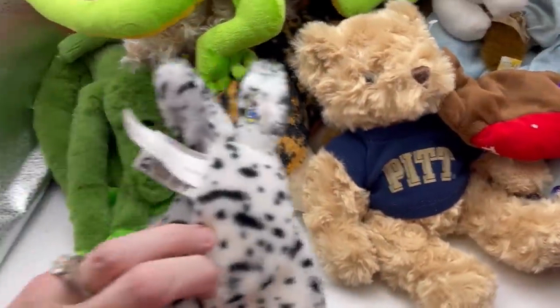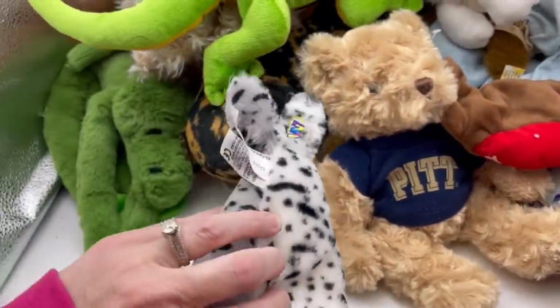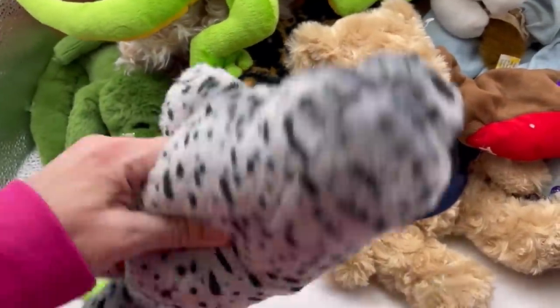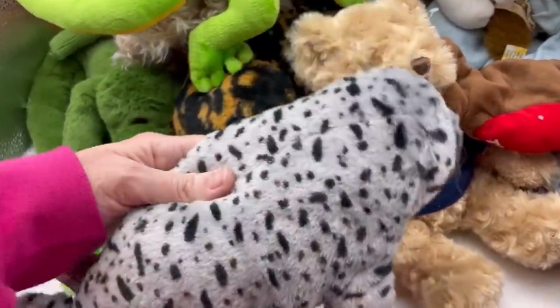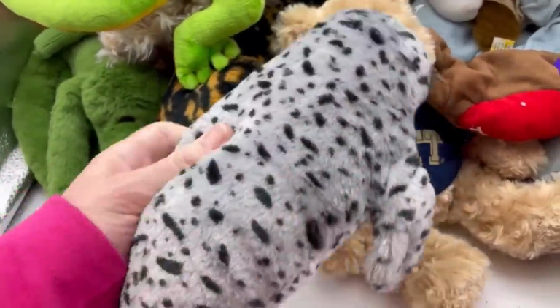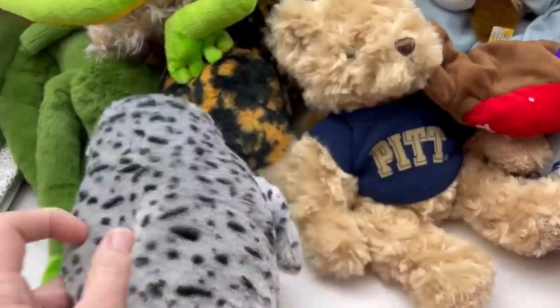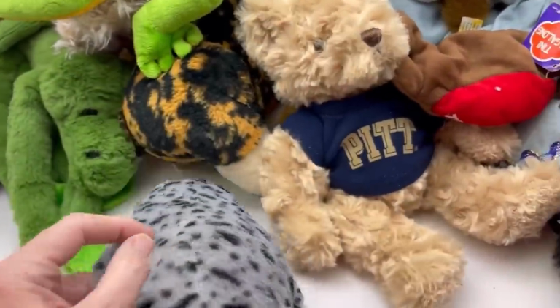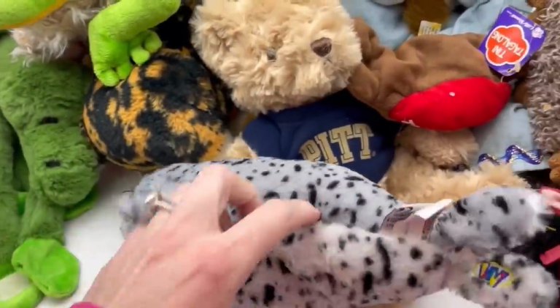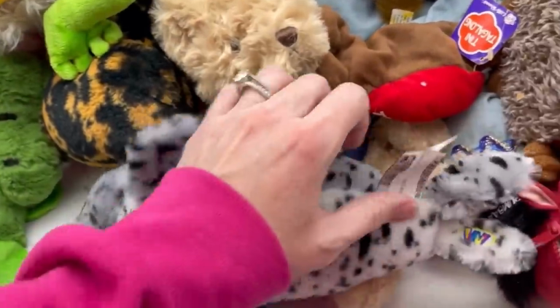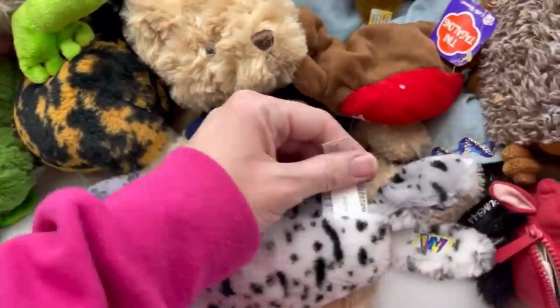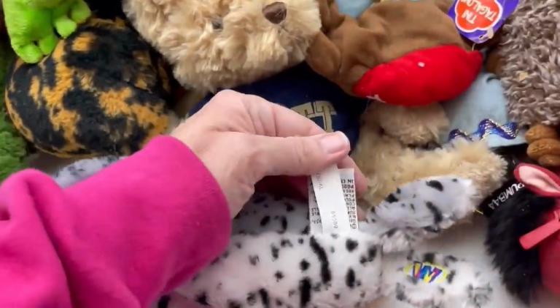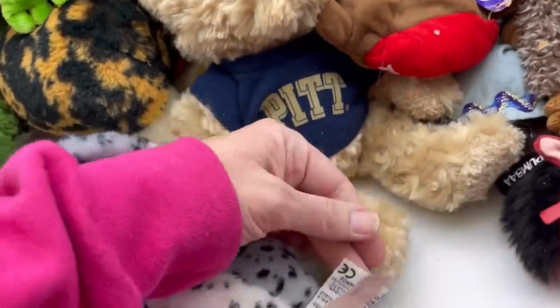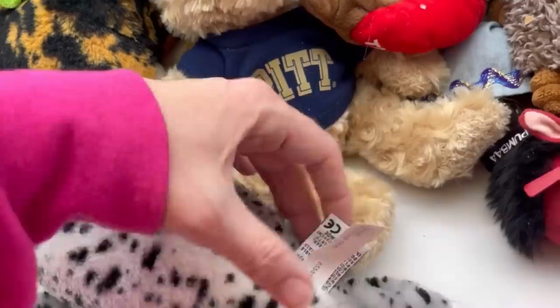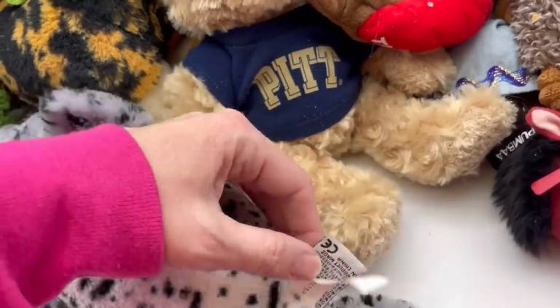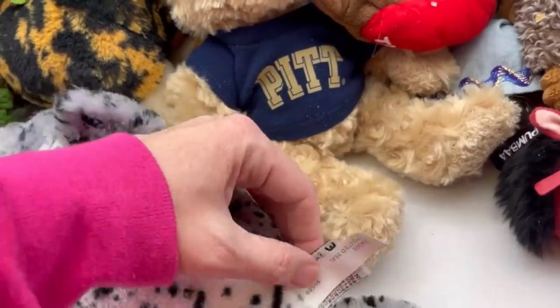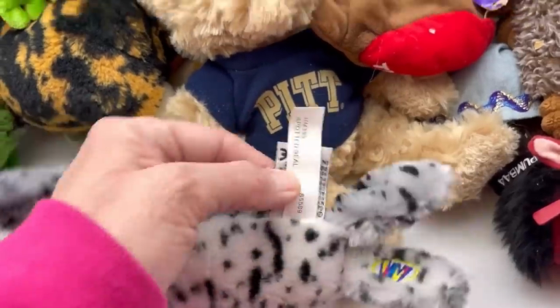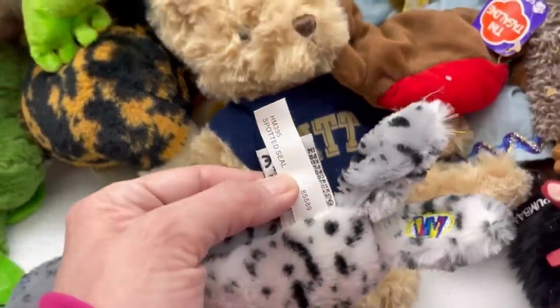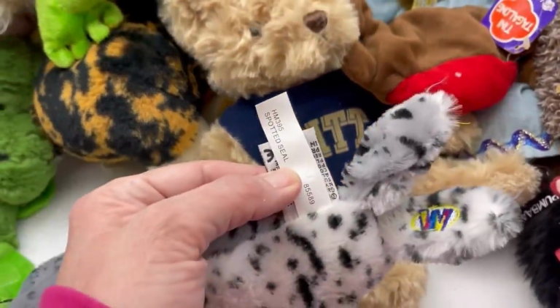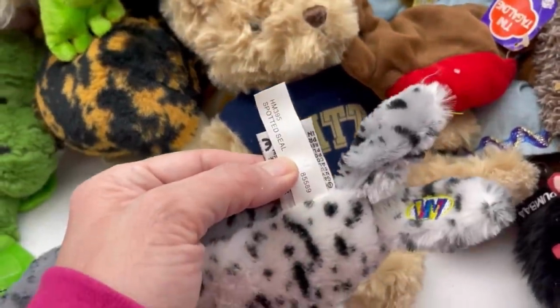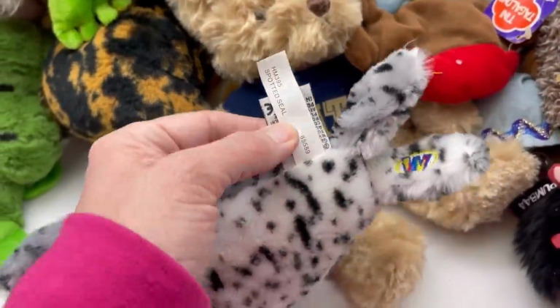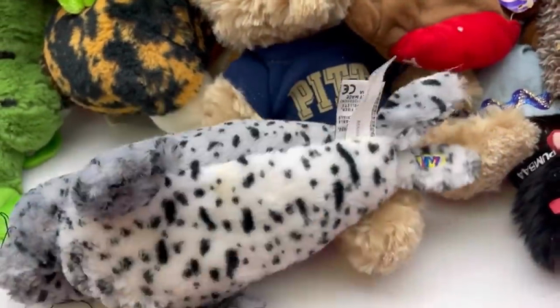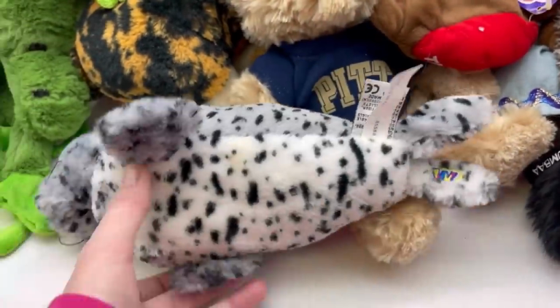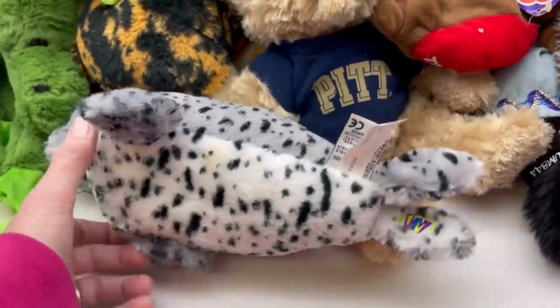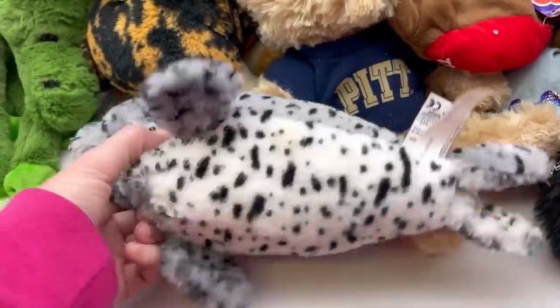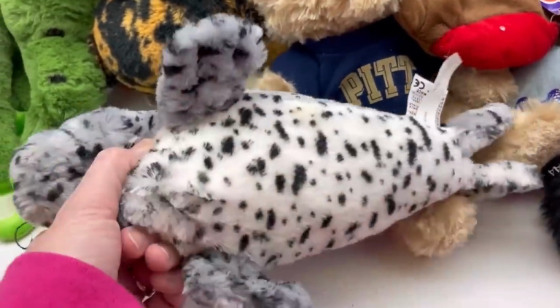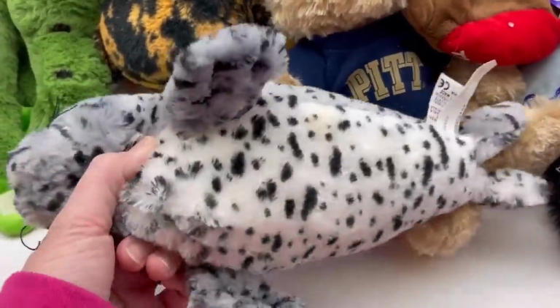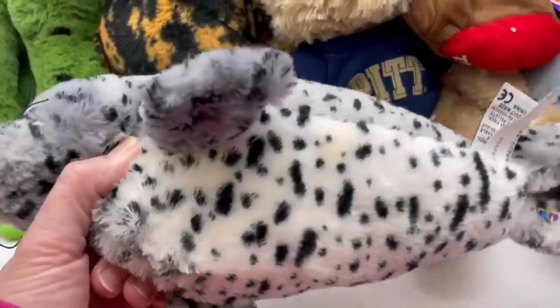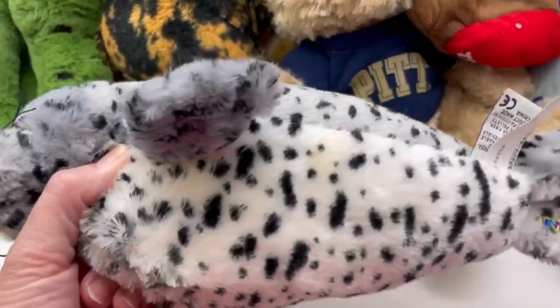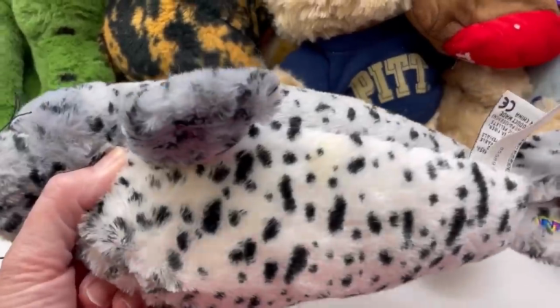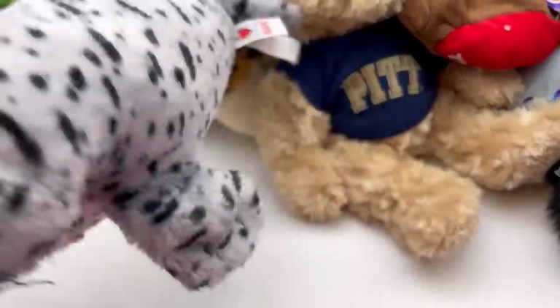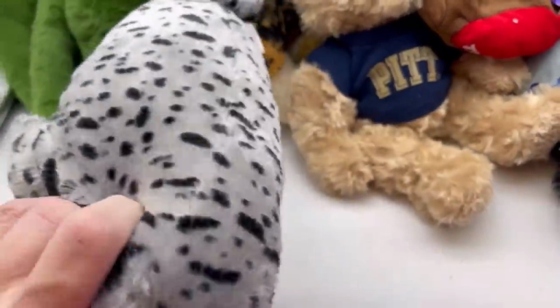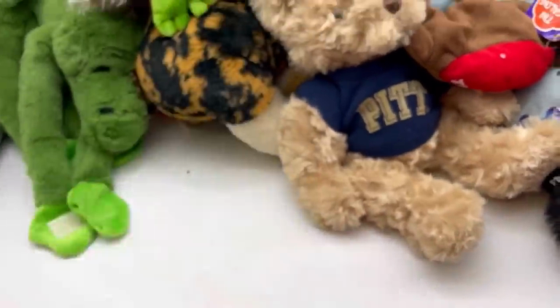Here's another Webkinz. This one is — I love it when it tells me — Spotted Seal. With a spot that needs cleaned.